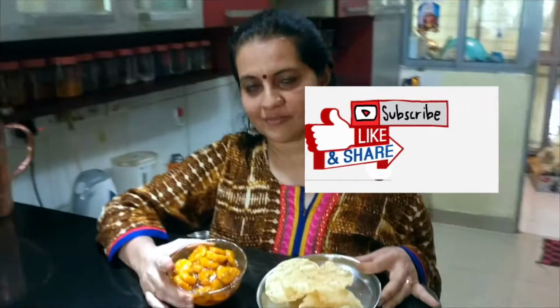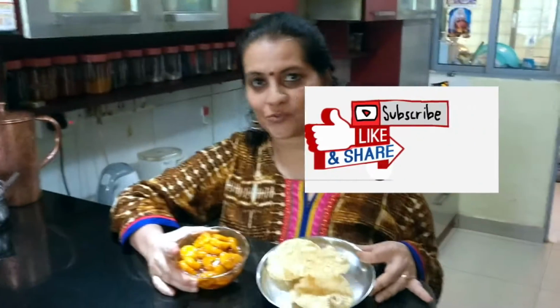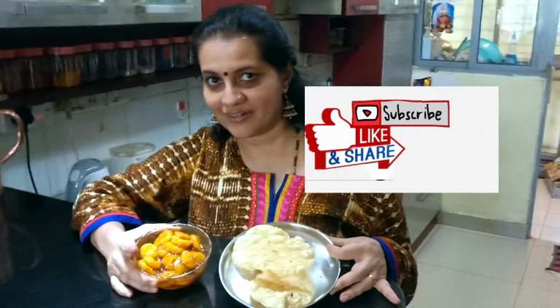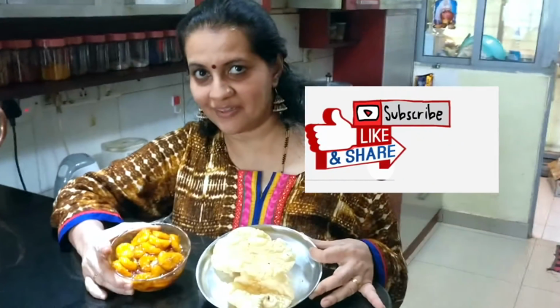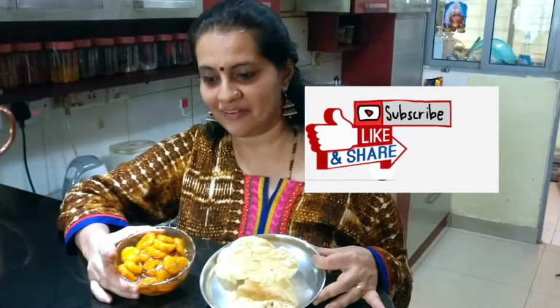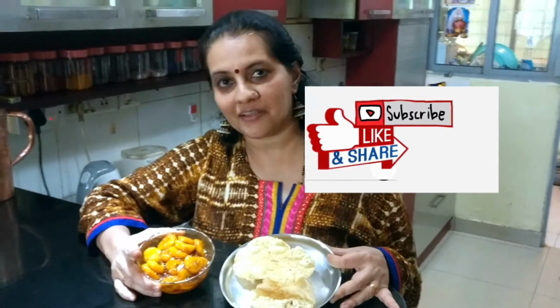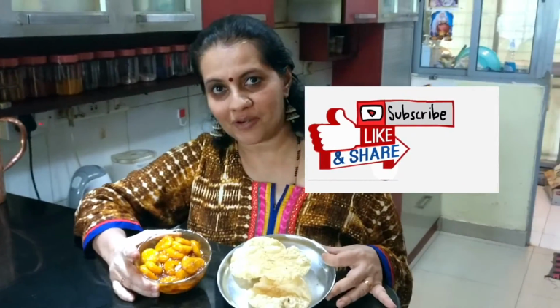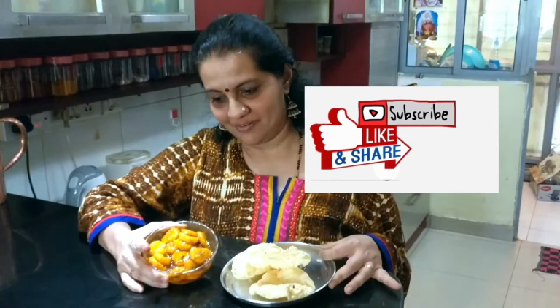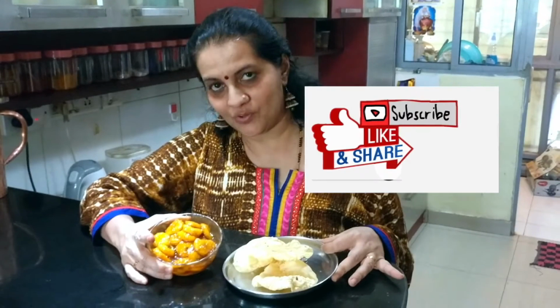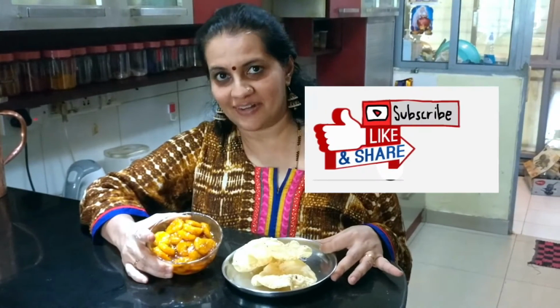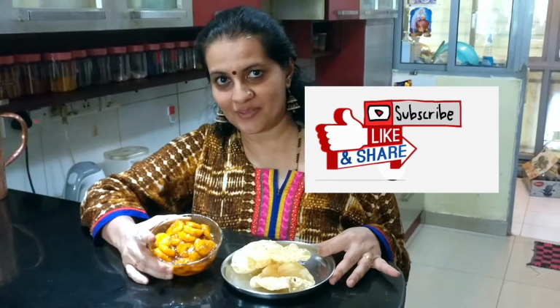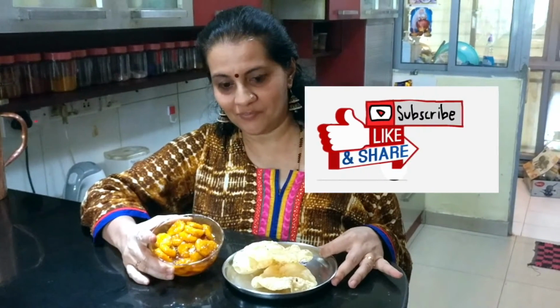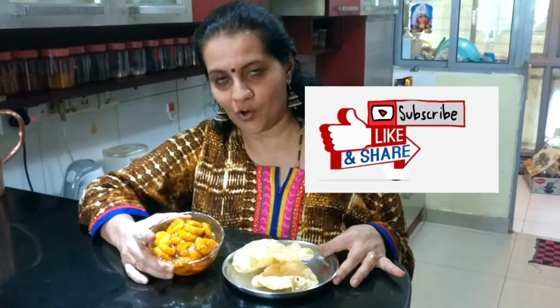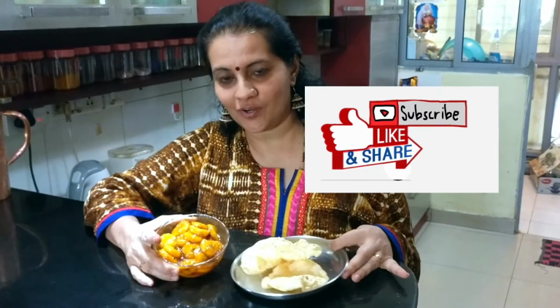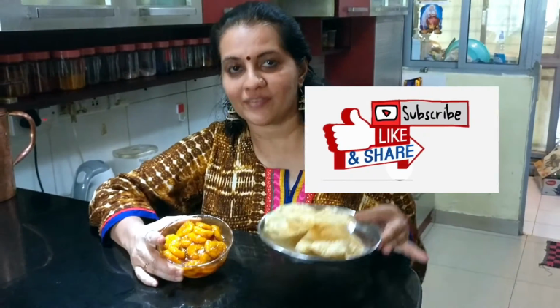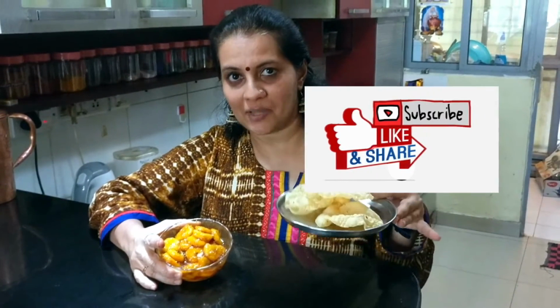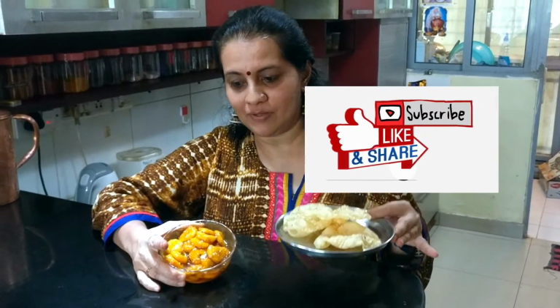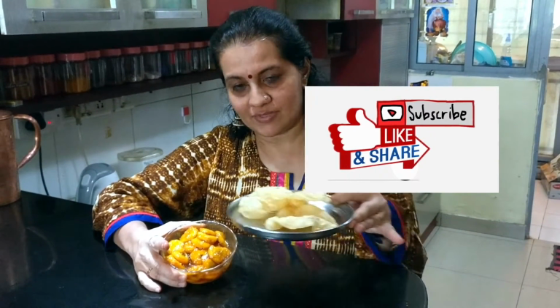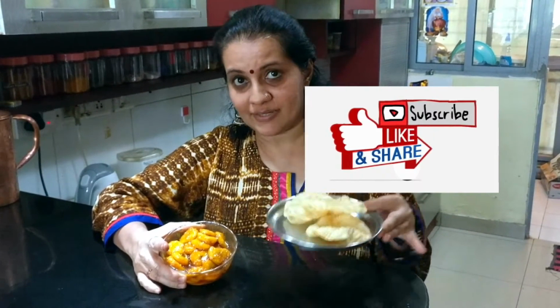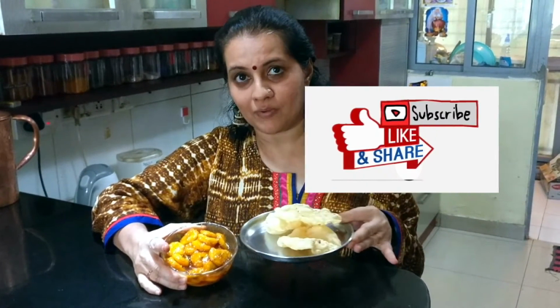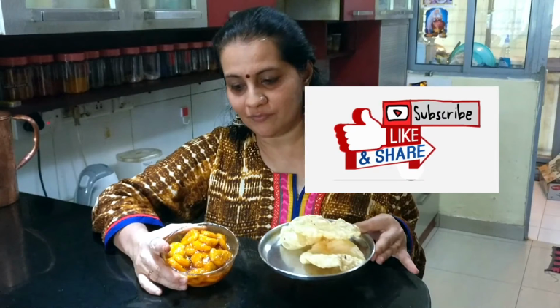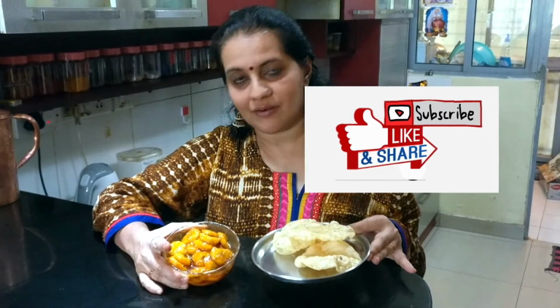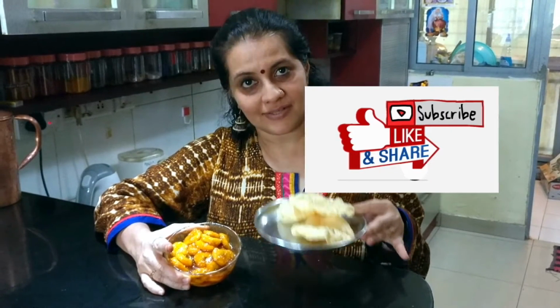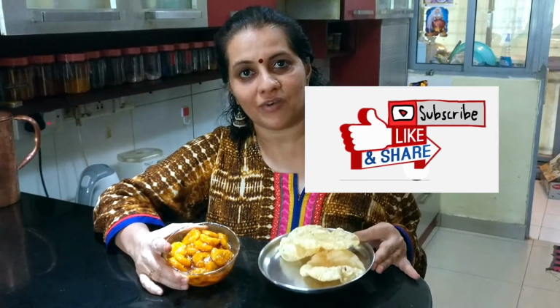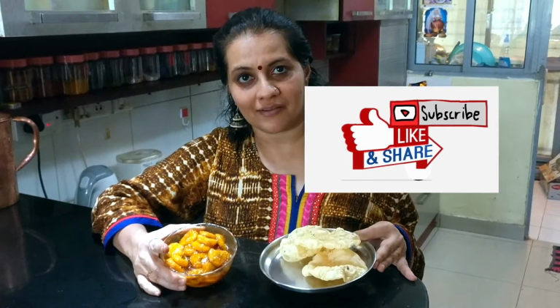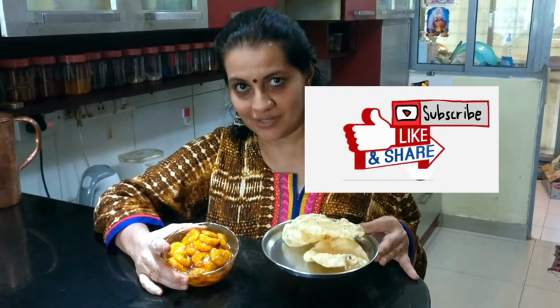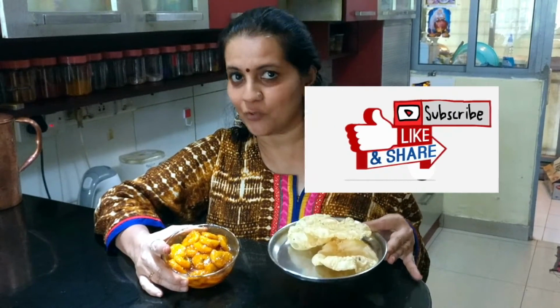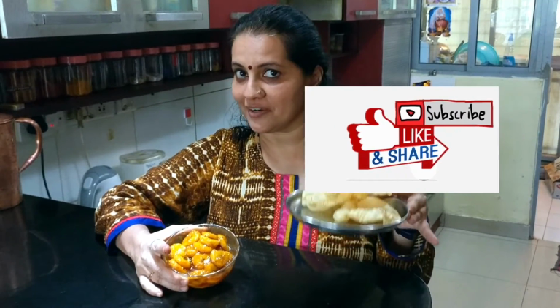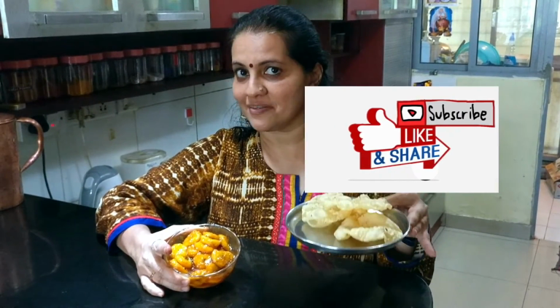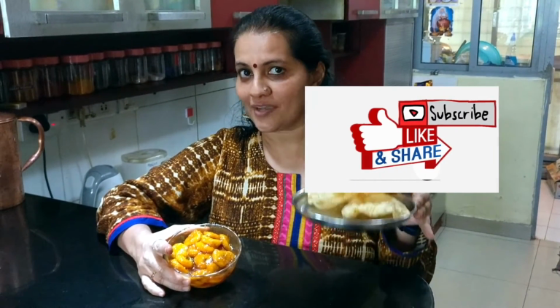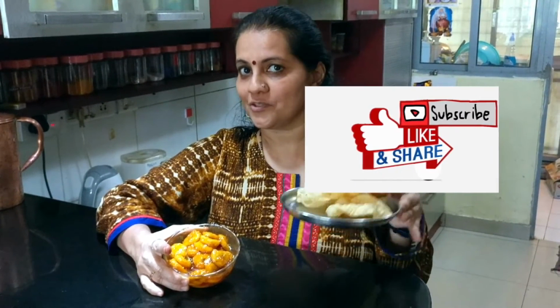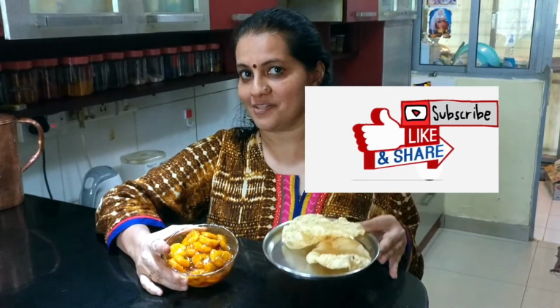The very tasty nendrampalam noruku is ready to be served hot with Kerala puttu. This is an excellent combination and a wonderful evening snack — you need to try this to actually enjoy the recipe.